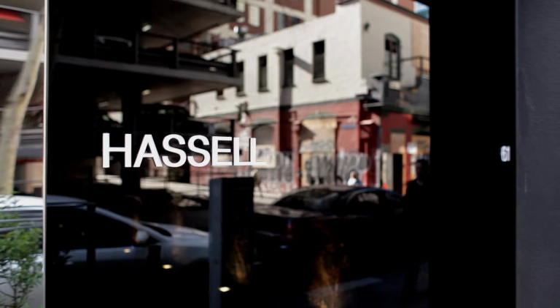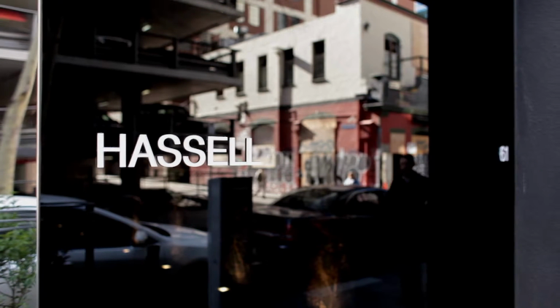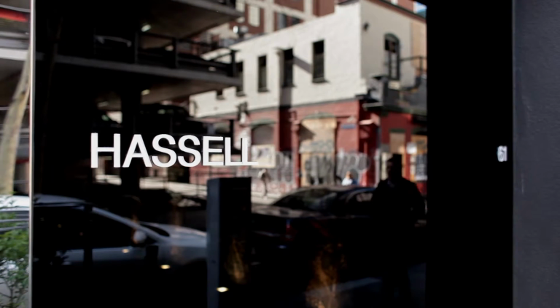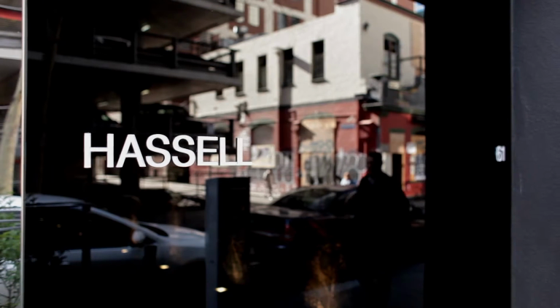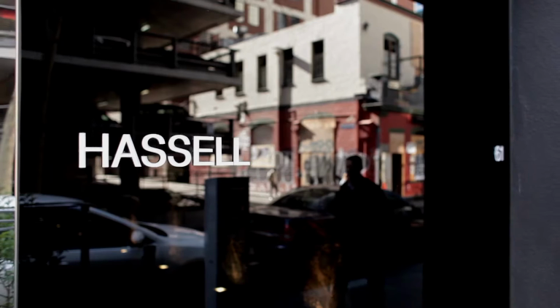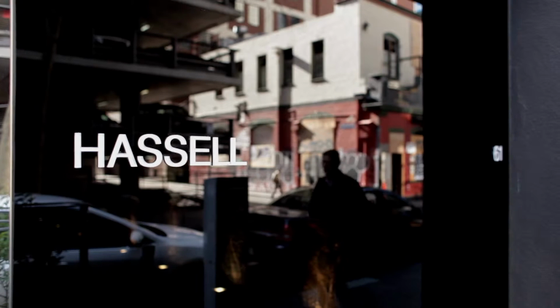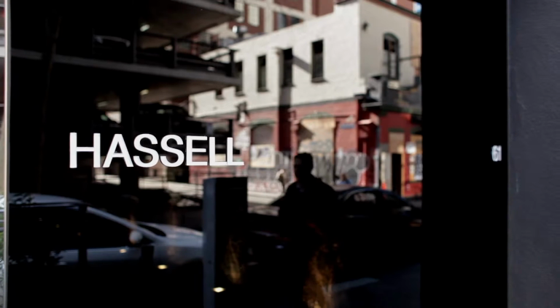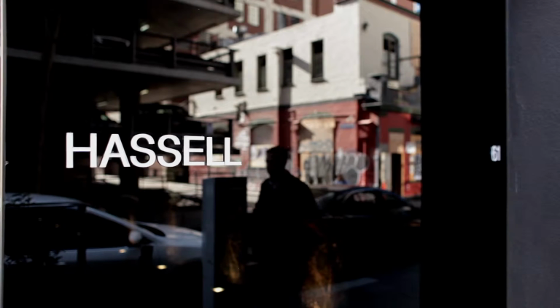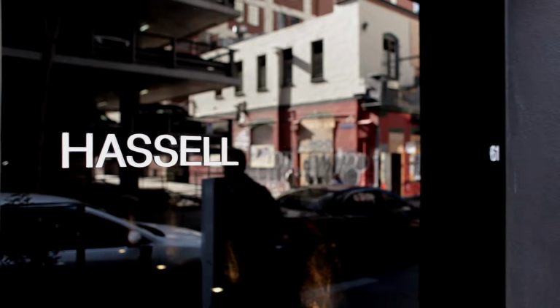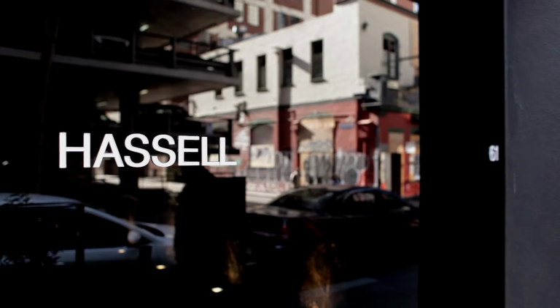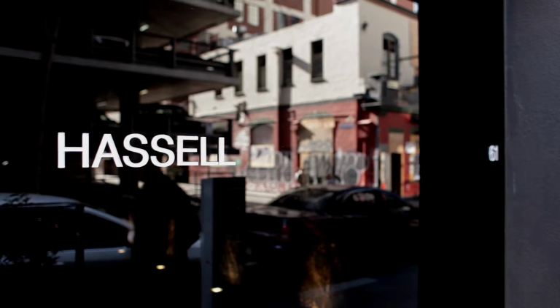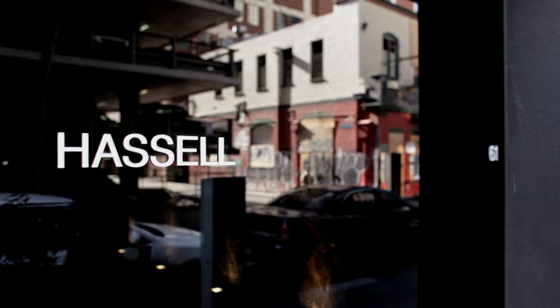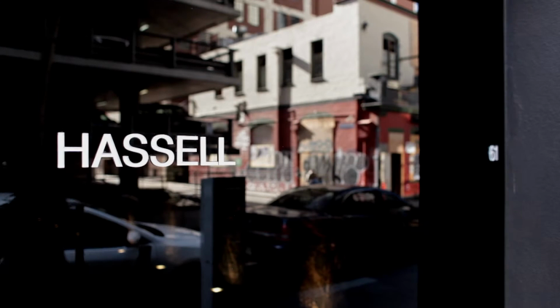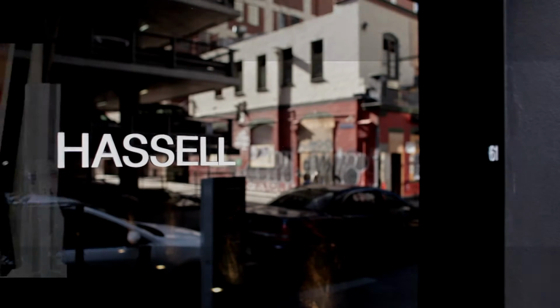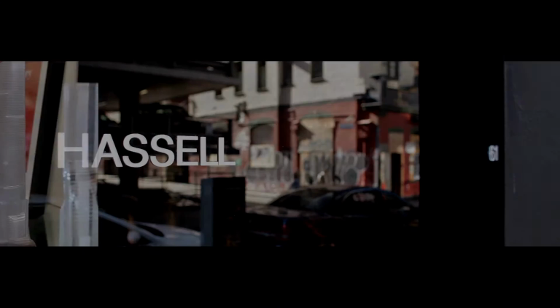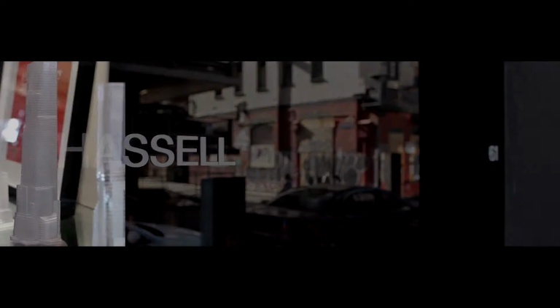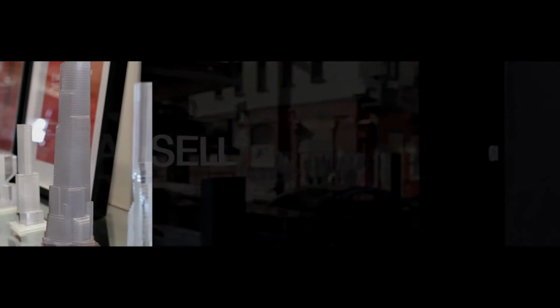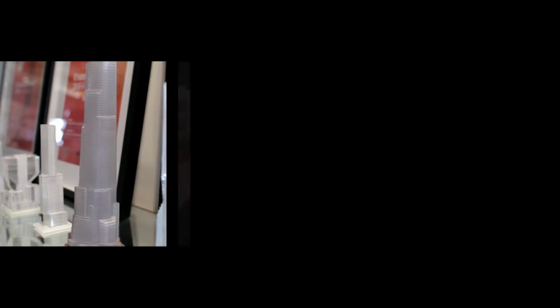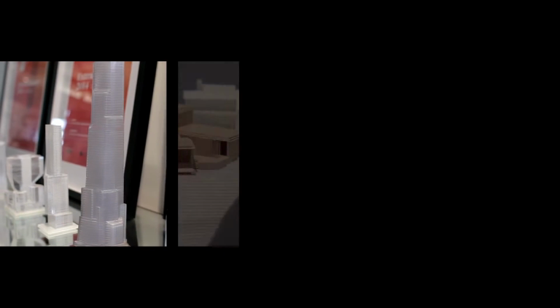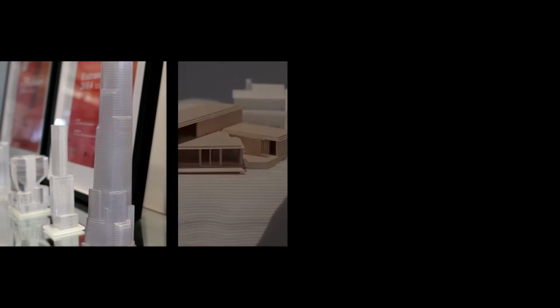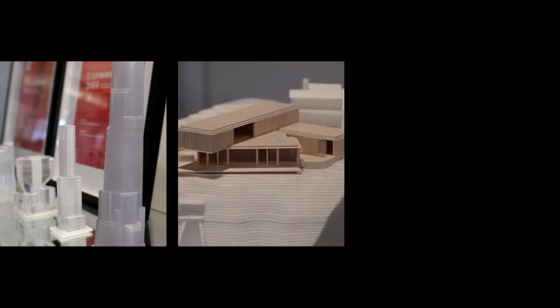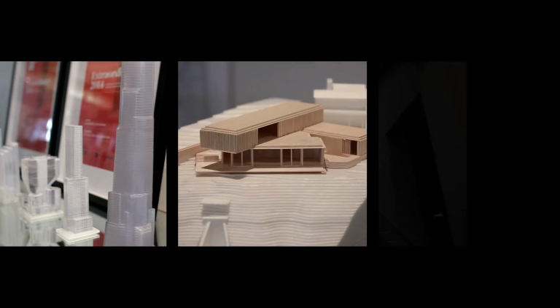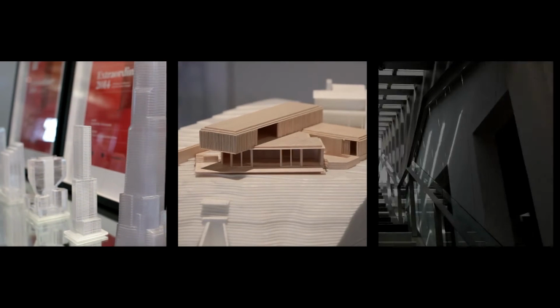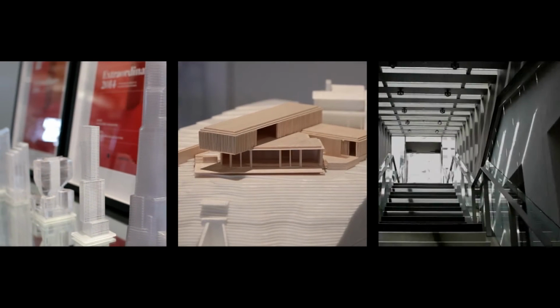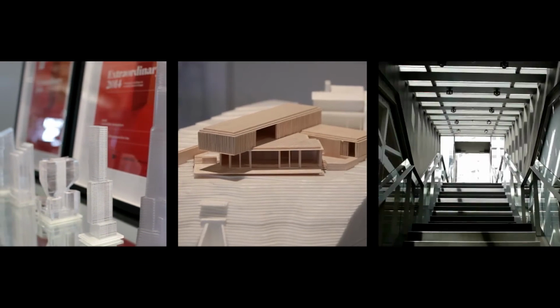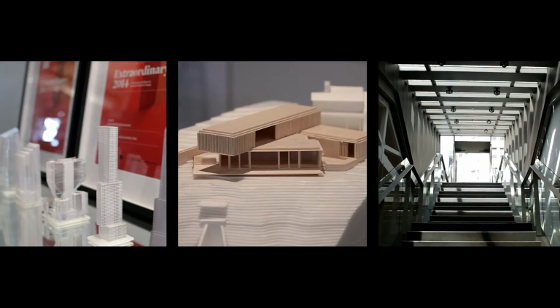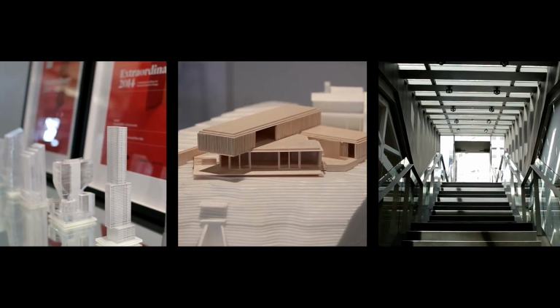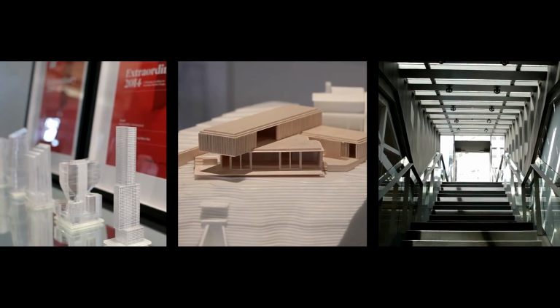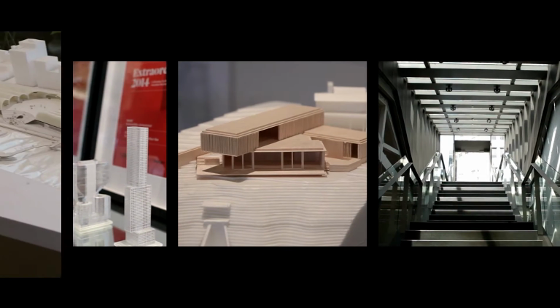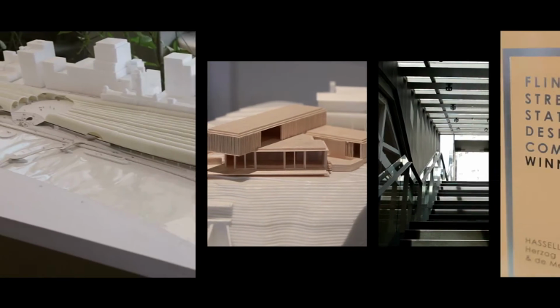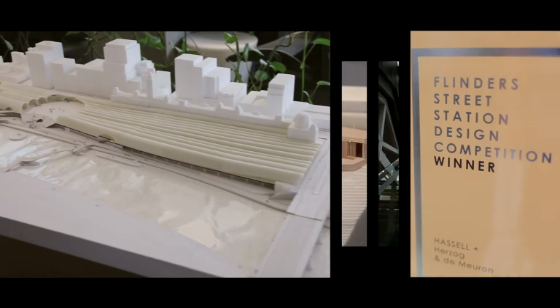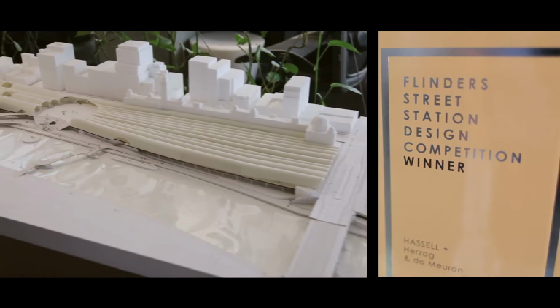Hassell is a multi-disciplinary design firm. We do architecture, landscape architecture, interior design, and urban design and planning.